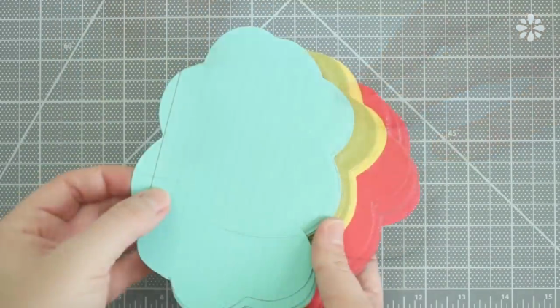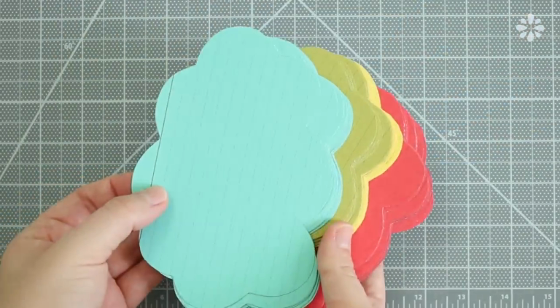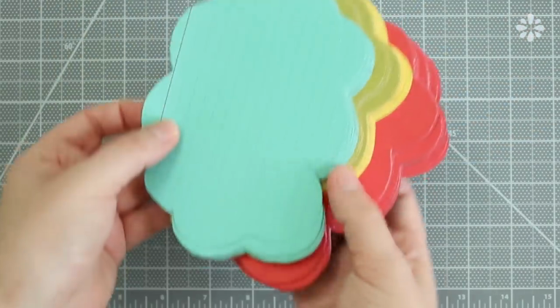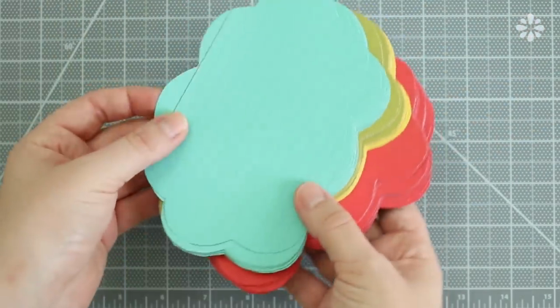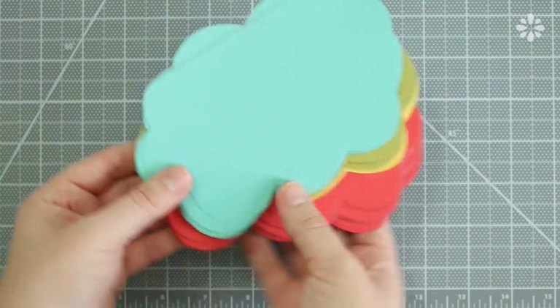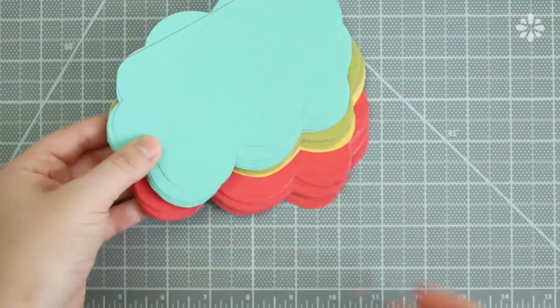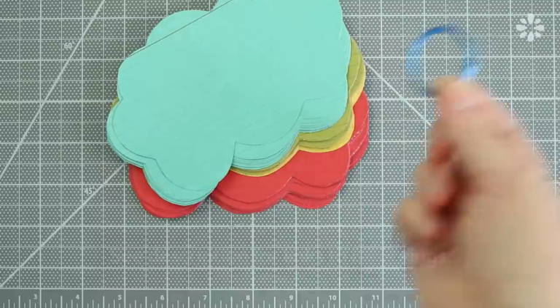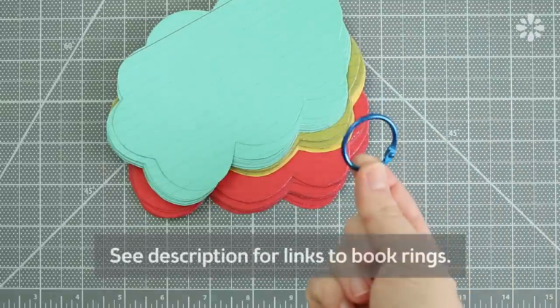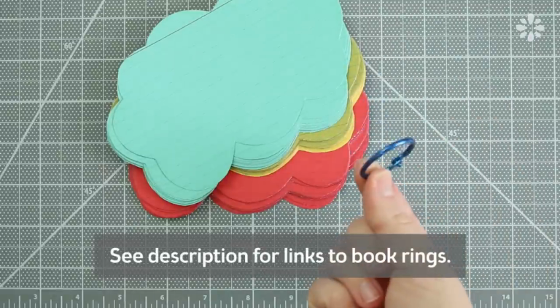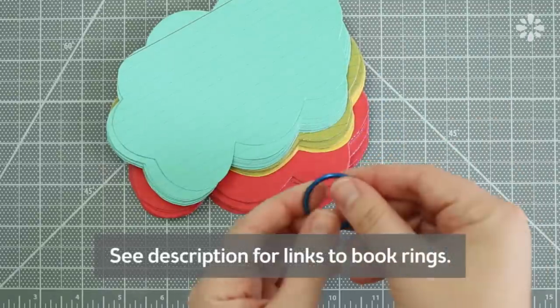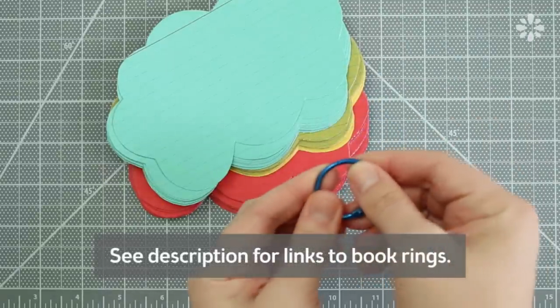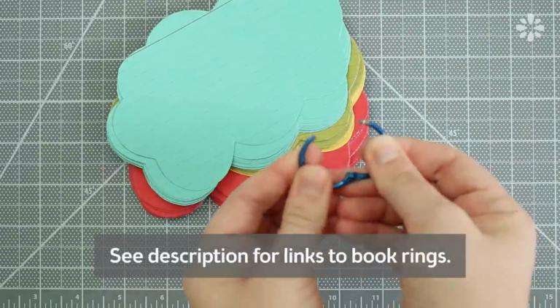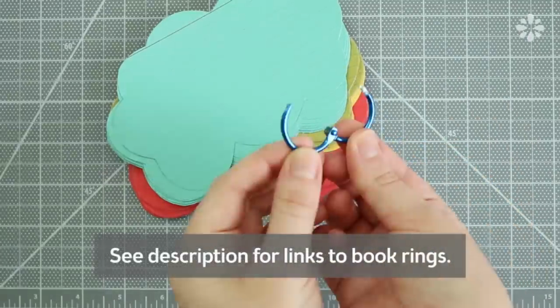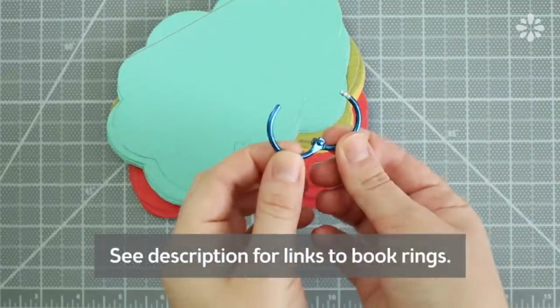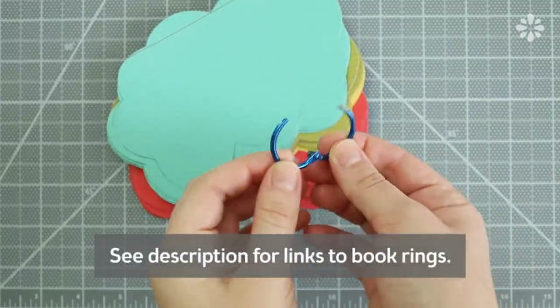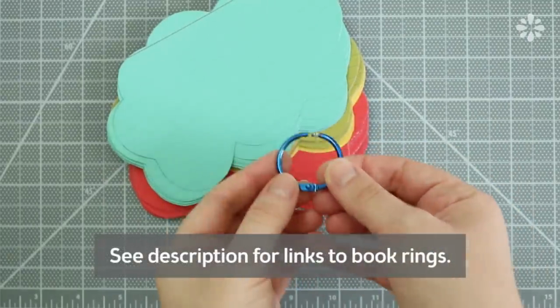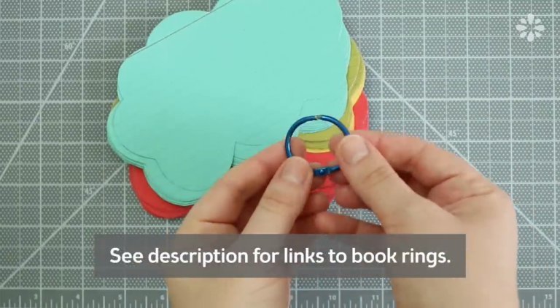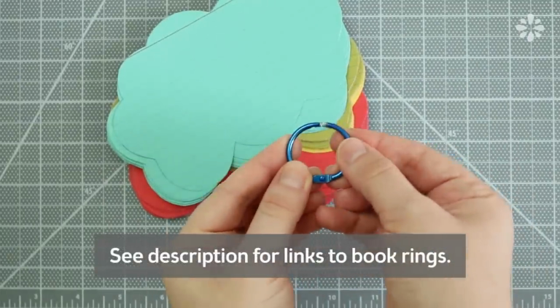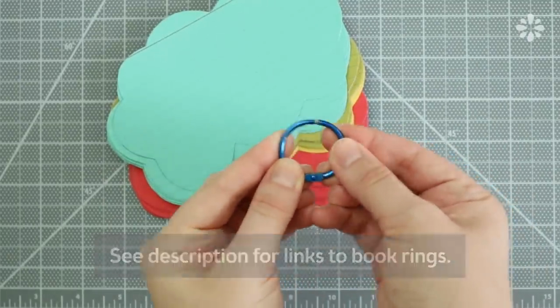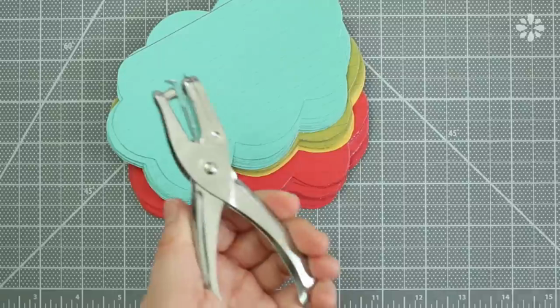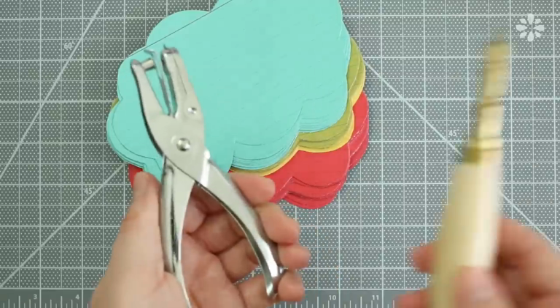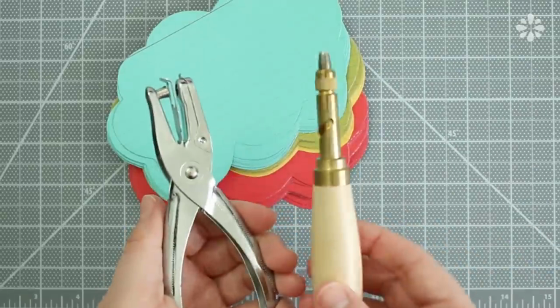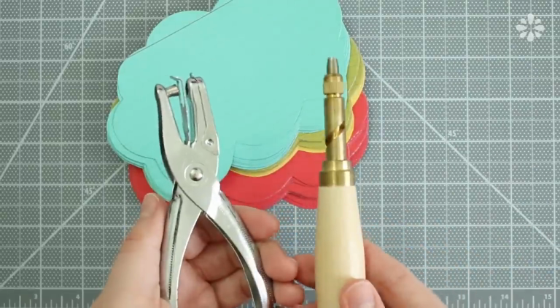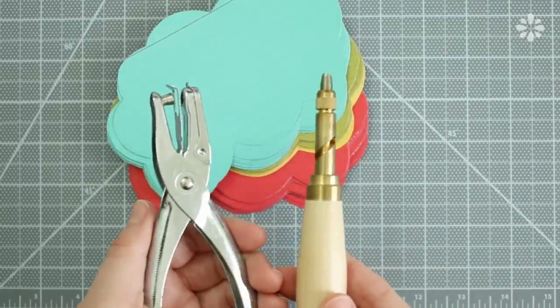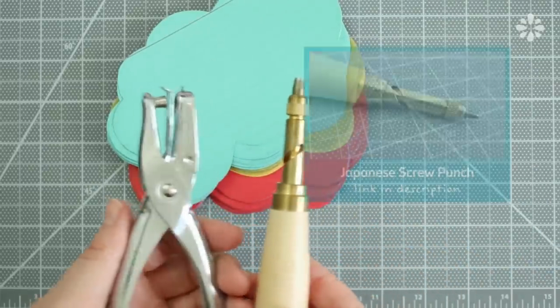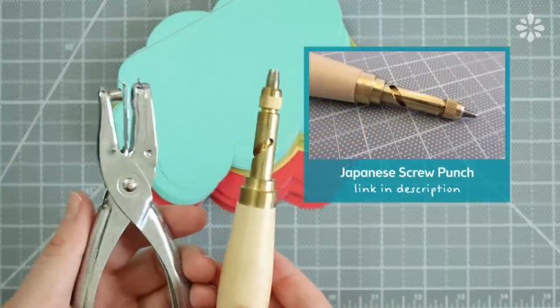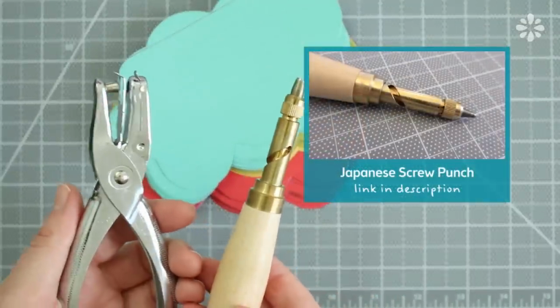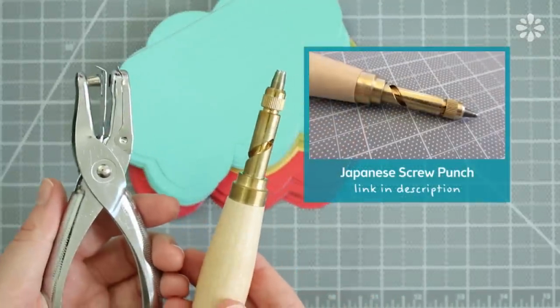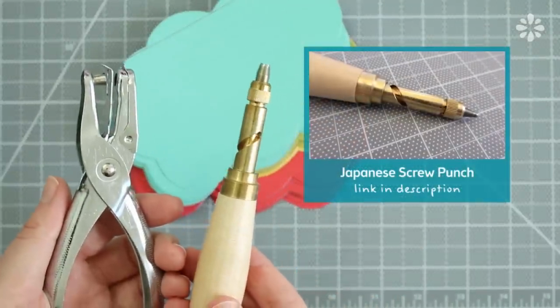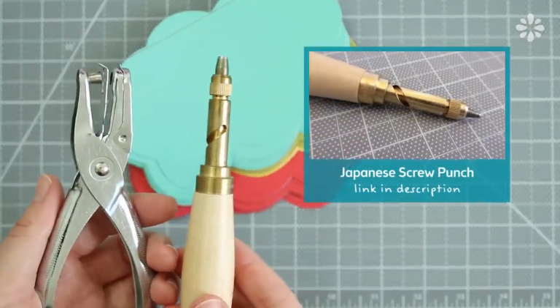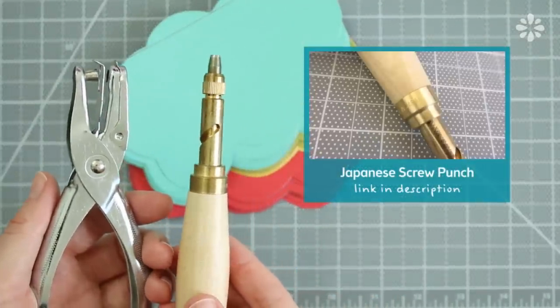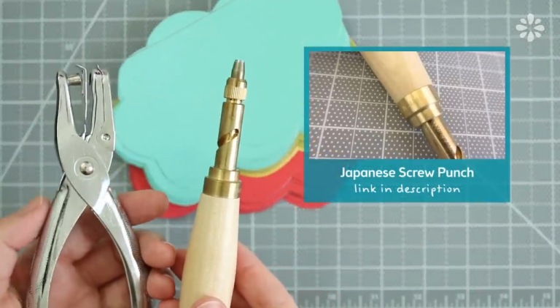Now for the binding, which will hold all the clouds together, I'm using a book ring. And if you want to know where you can find some of these, I will put a link in the description below. To make the holes, you can either use a hole punch or a Japanese screw punch, which I'm going to use.